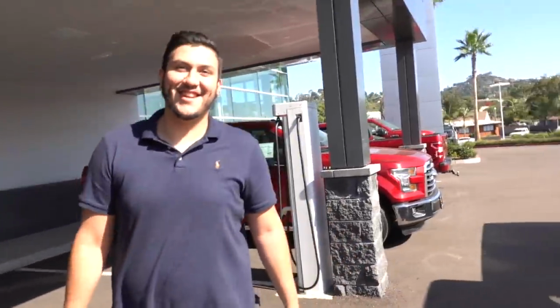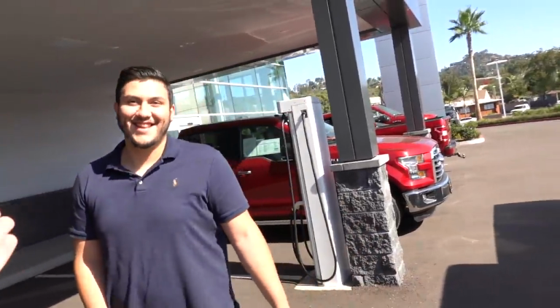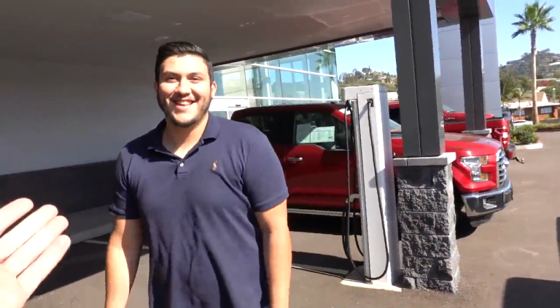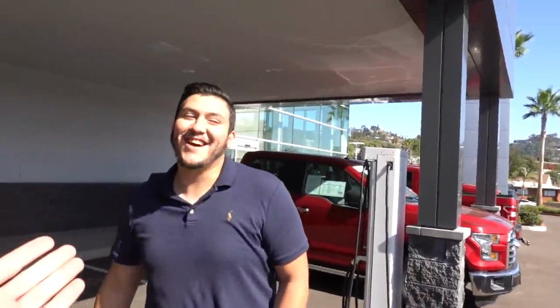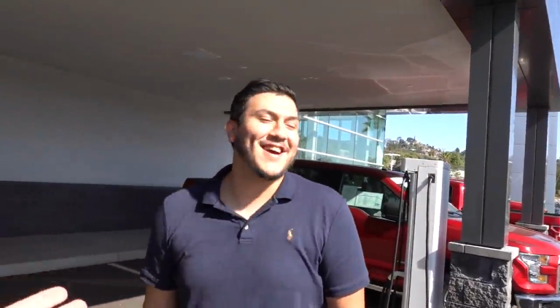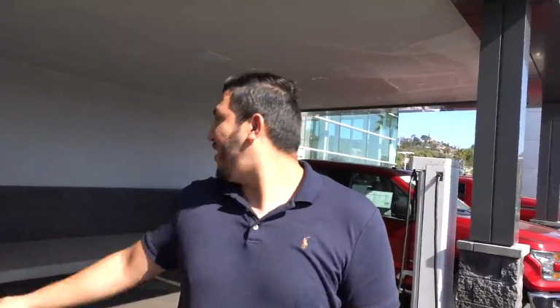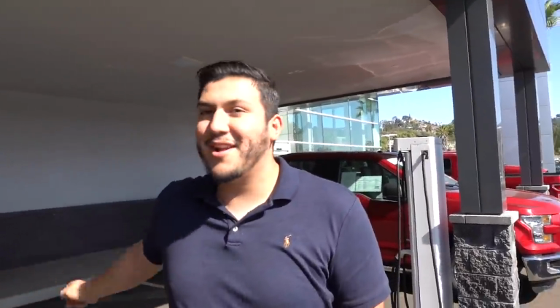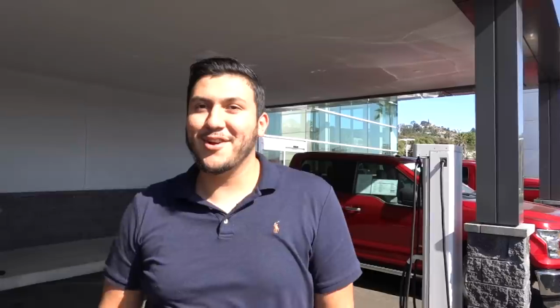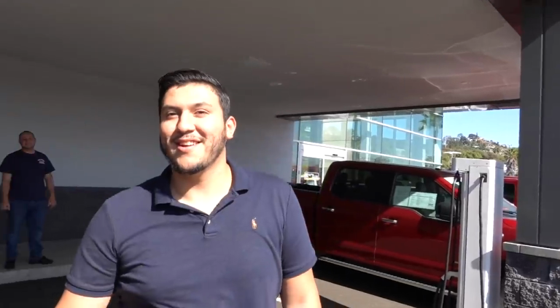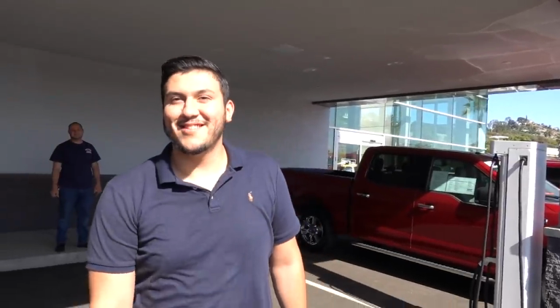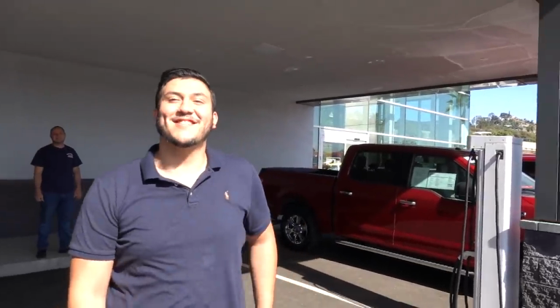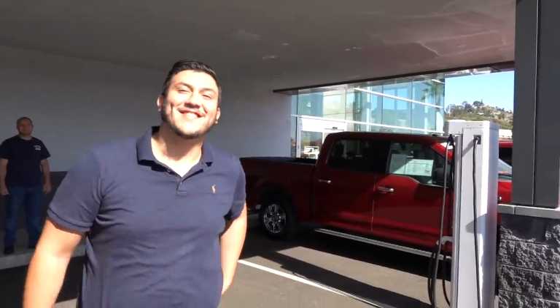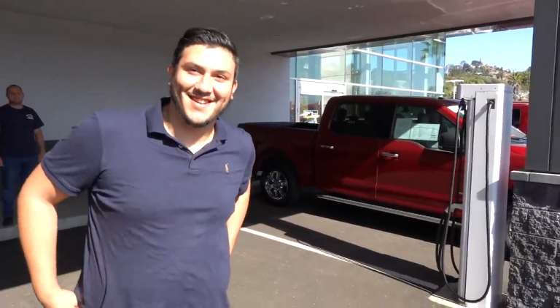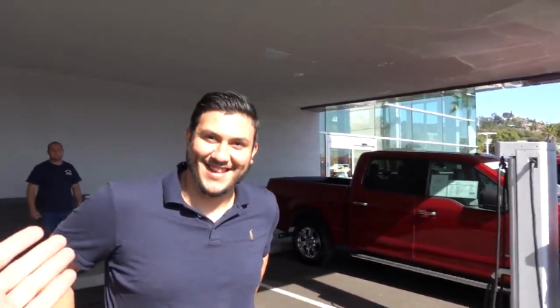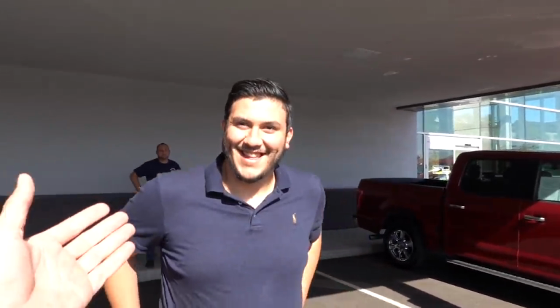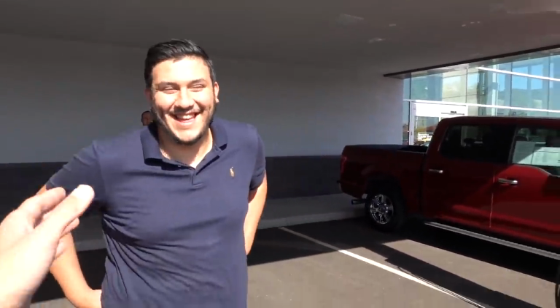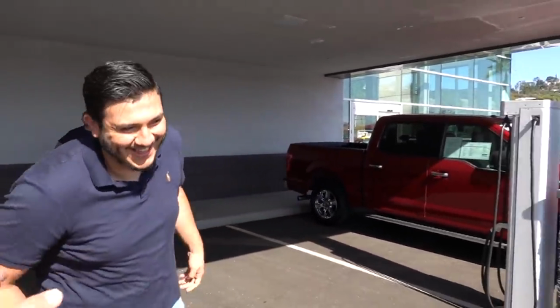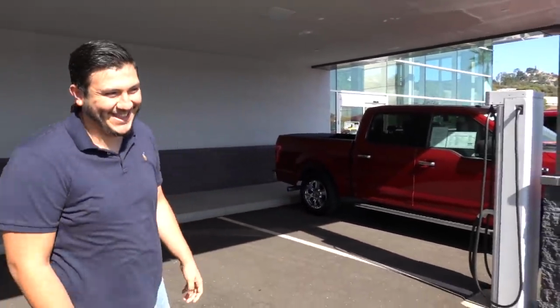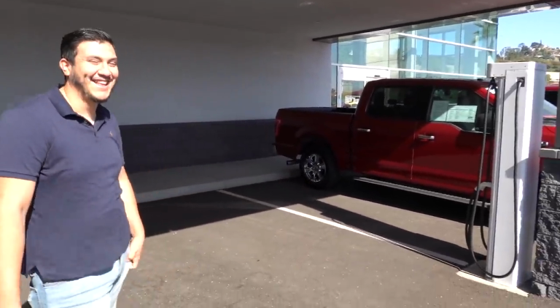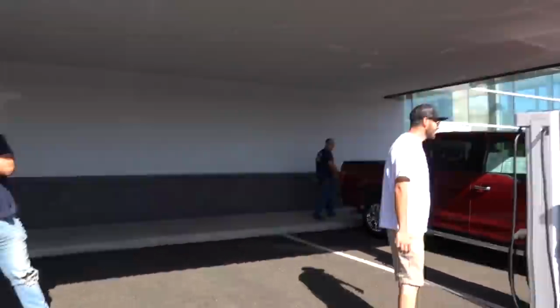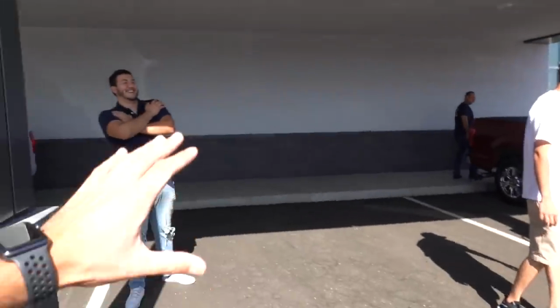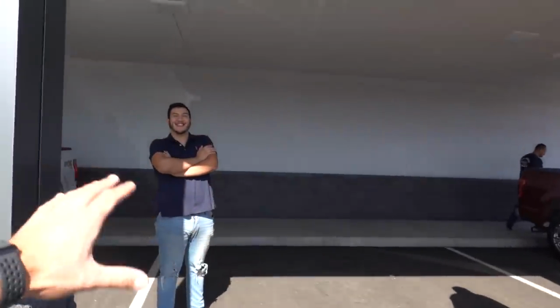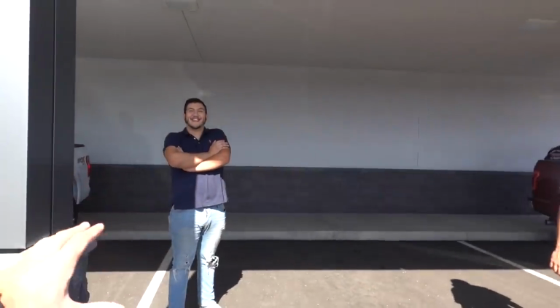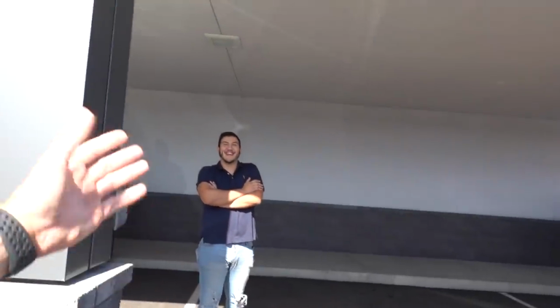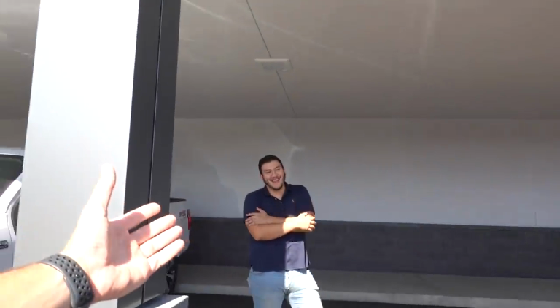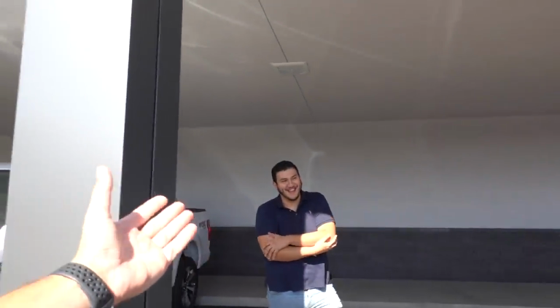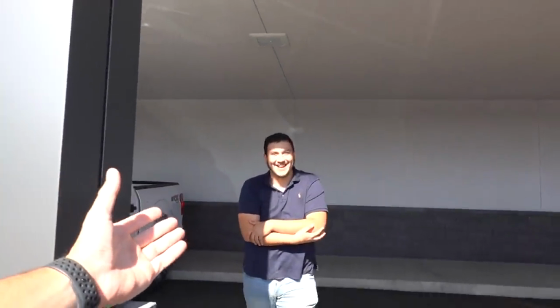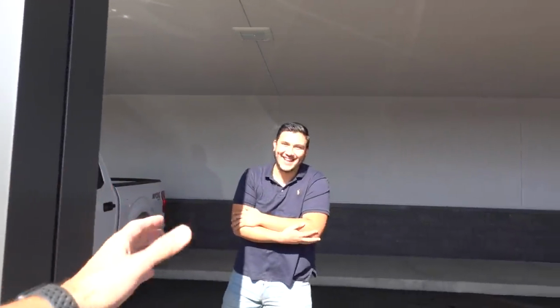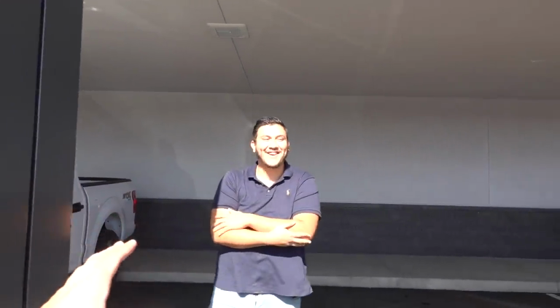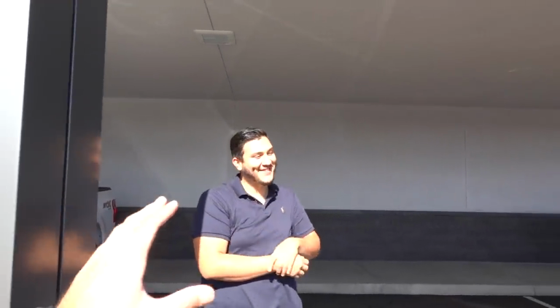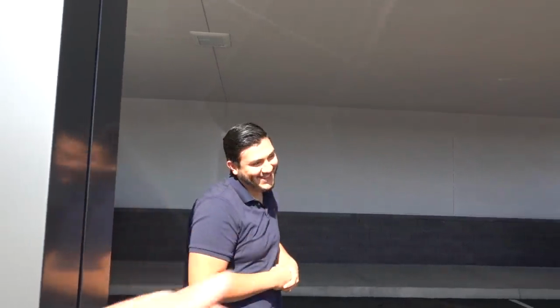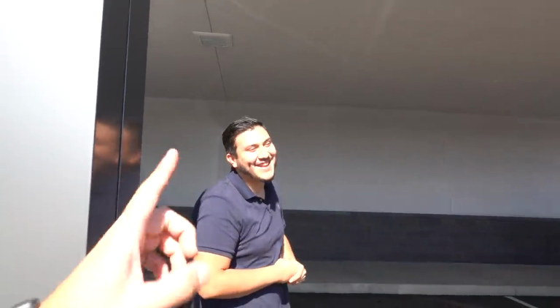We run into a guy who's about to start working at the dealership. Are you buying a new truck today? No, no, I'm barely gonna work here. We don't want to get you fired before you start working here, dude. Don't leak the info that we're looking at Fords — we don't want nobody to know. It's a secret between us.